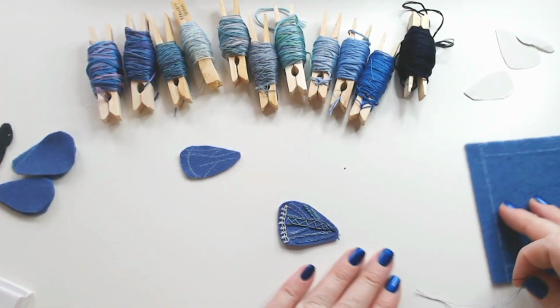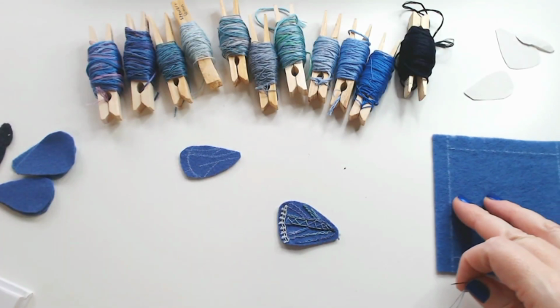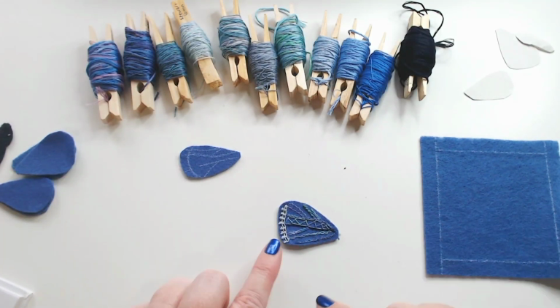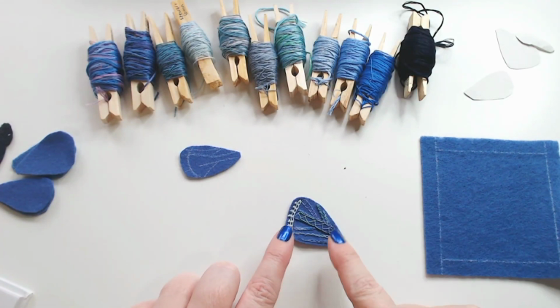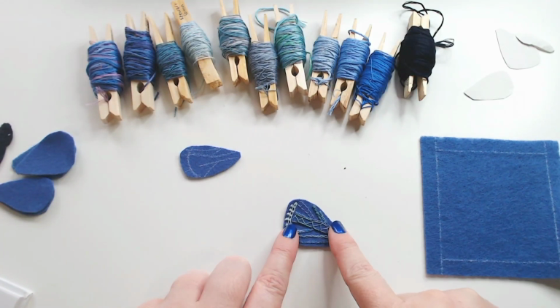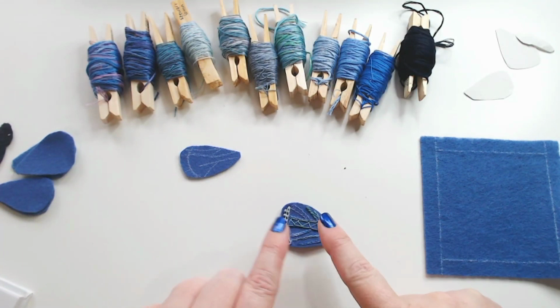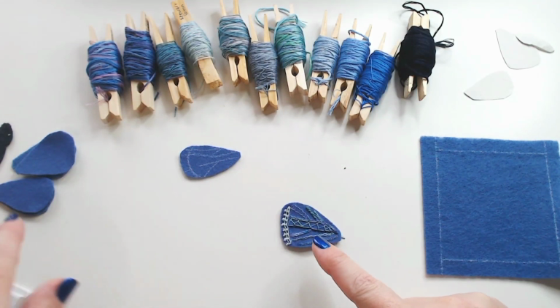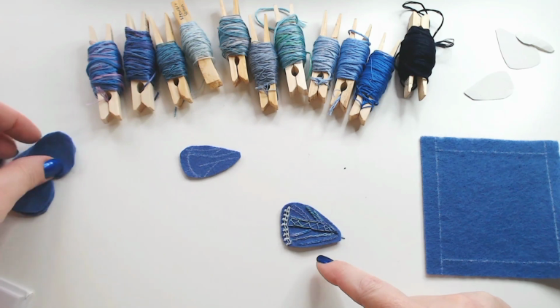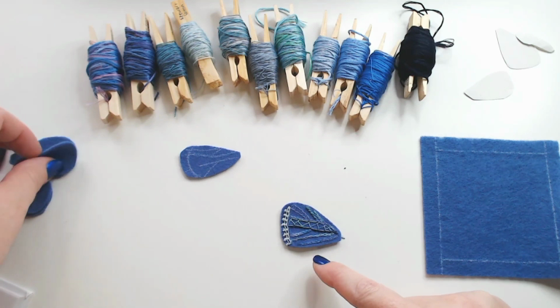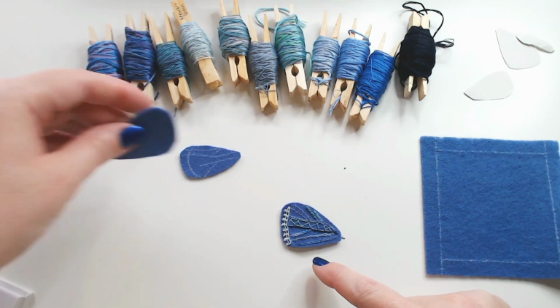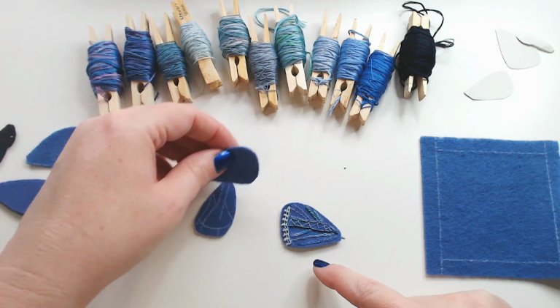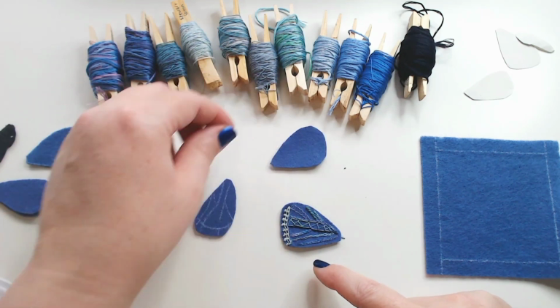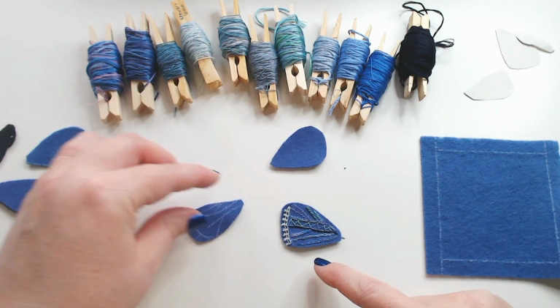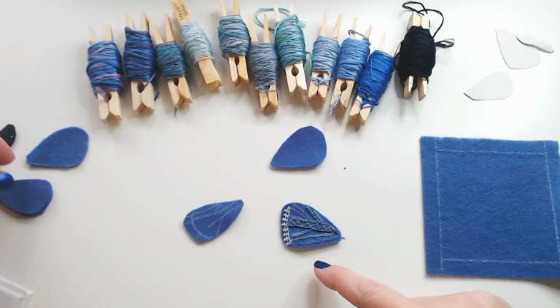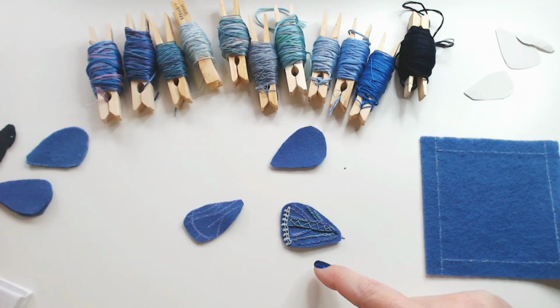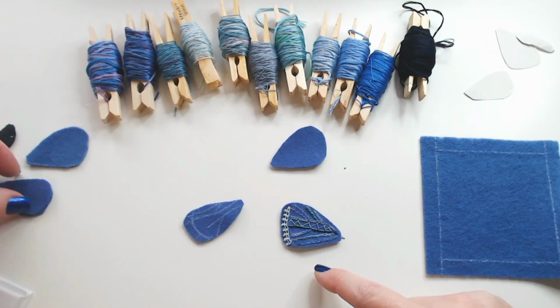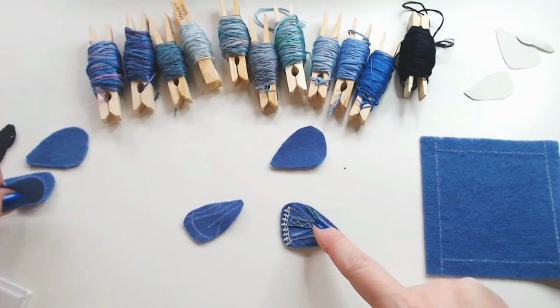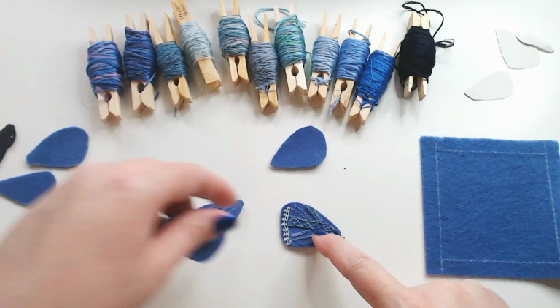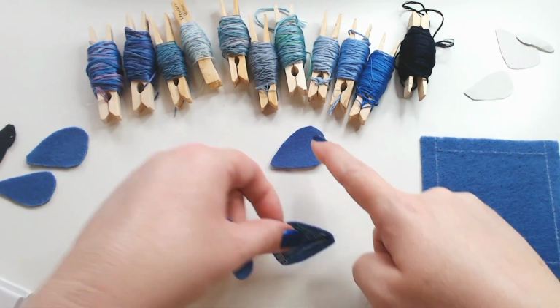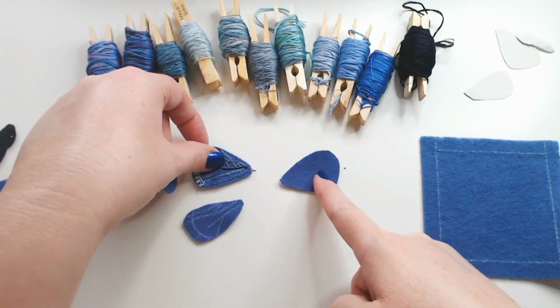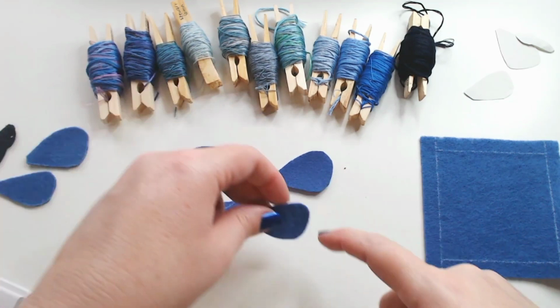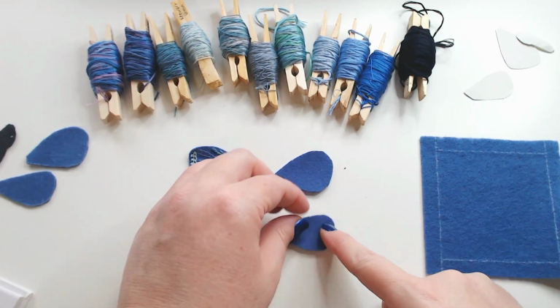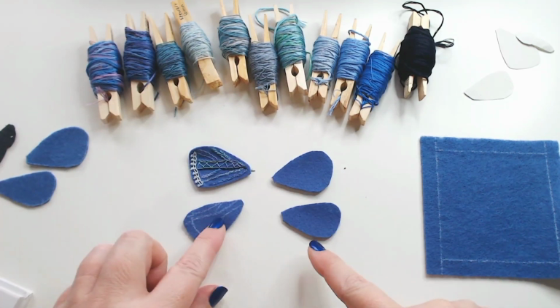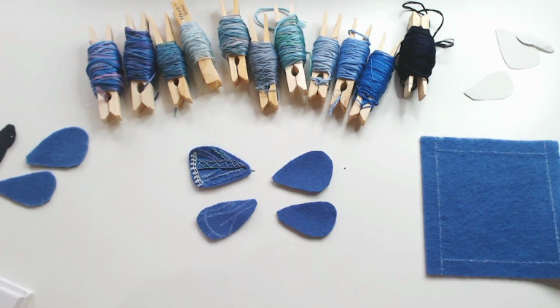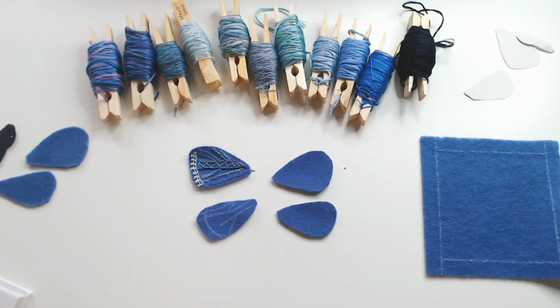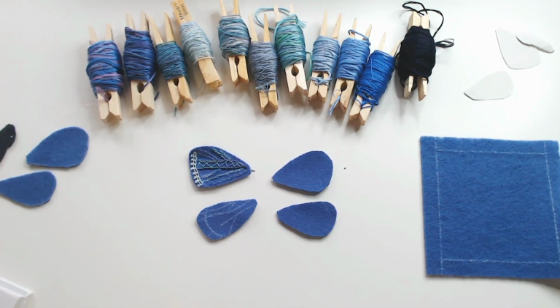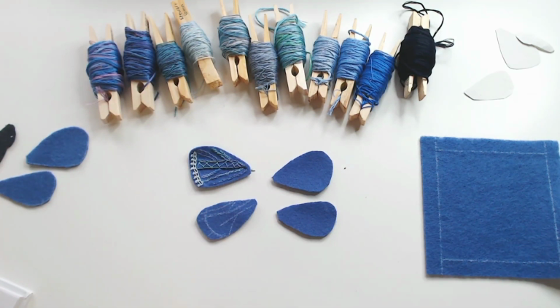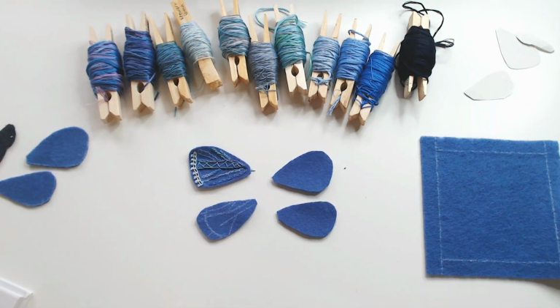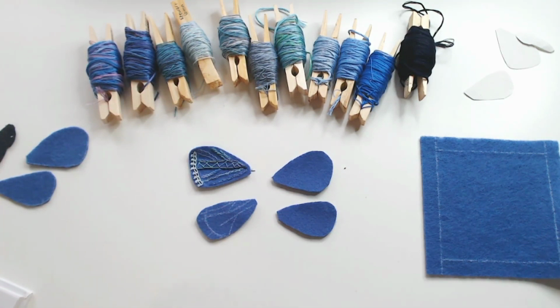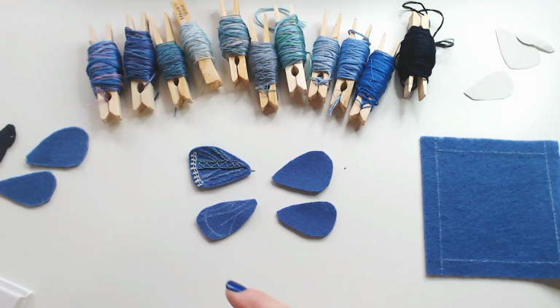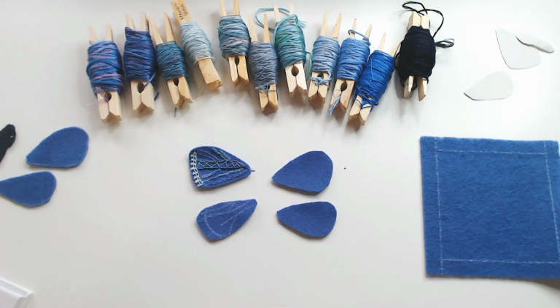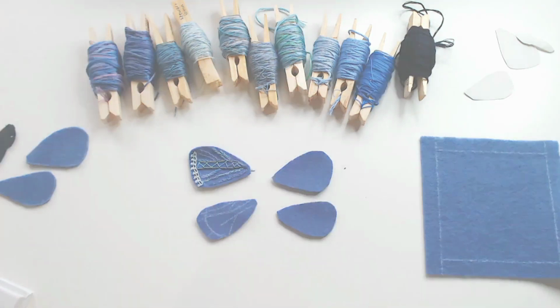So there's my first butterfly wing. I'm just going to make the three other front wings in exactly the same way, and then we'll come back and look at the next stage and how to put the butterfly together.